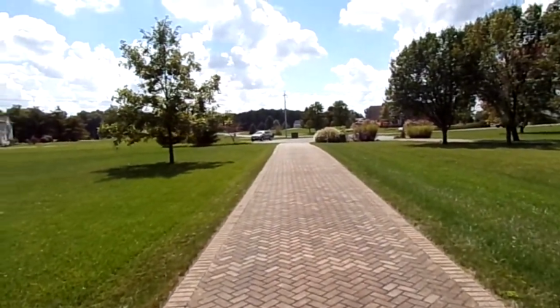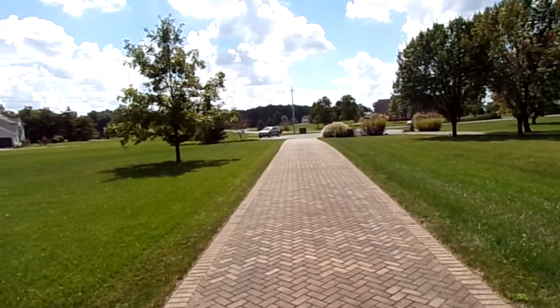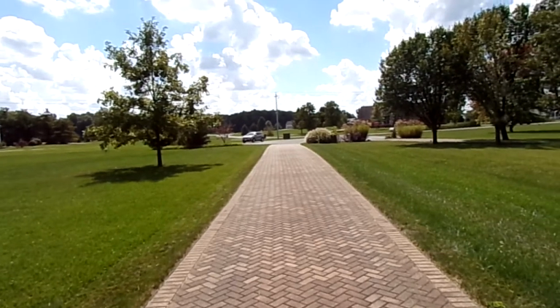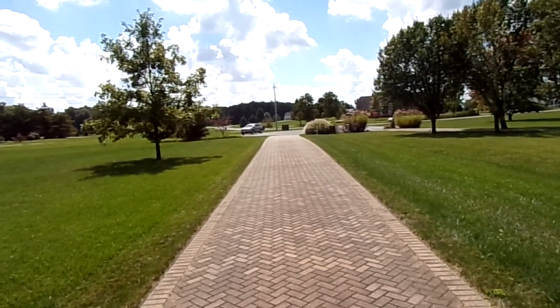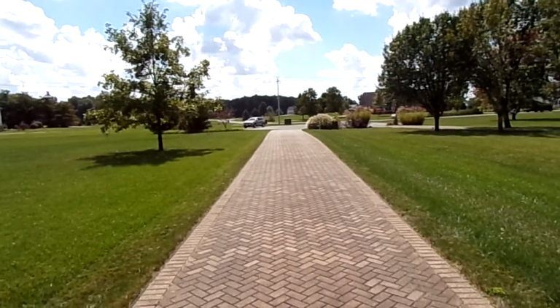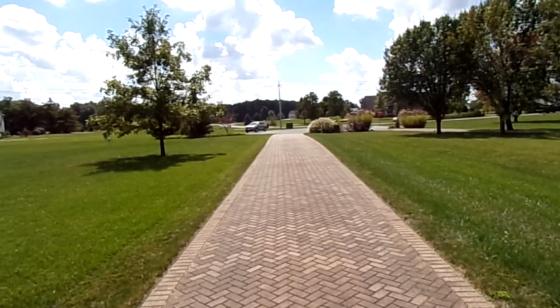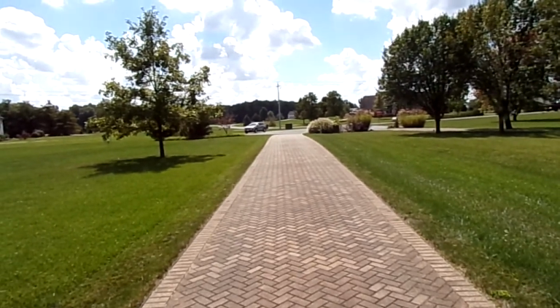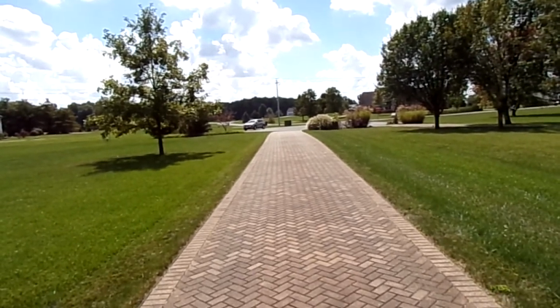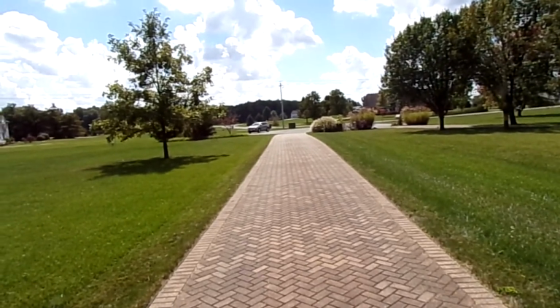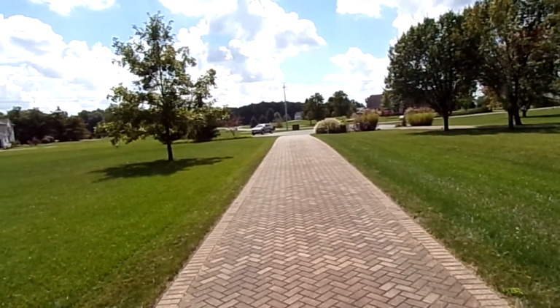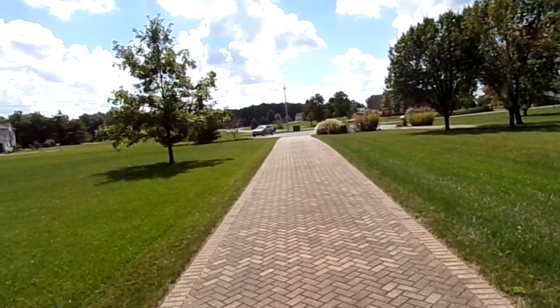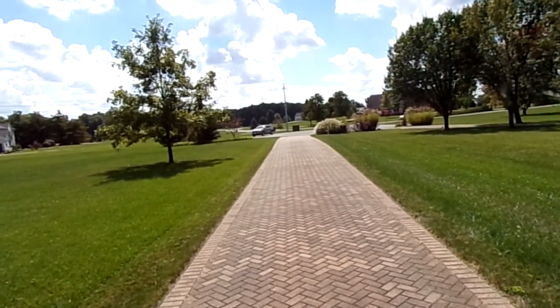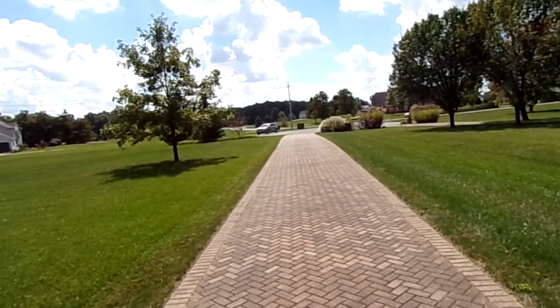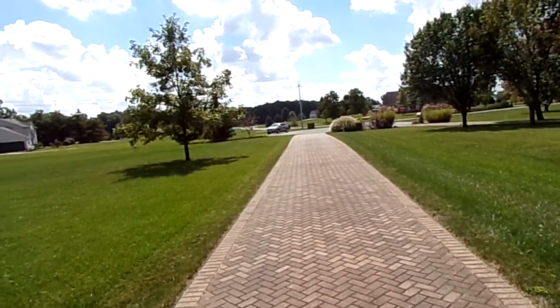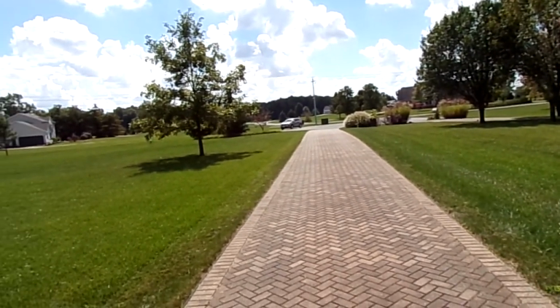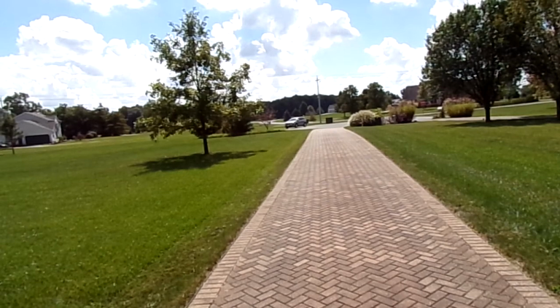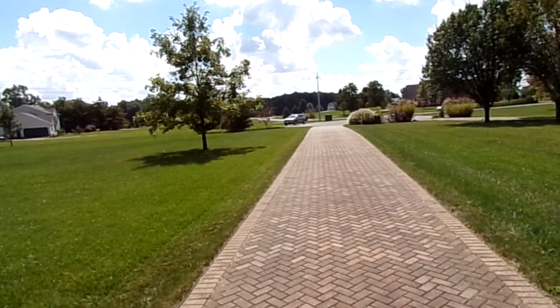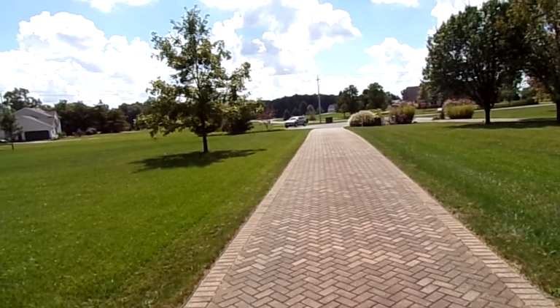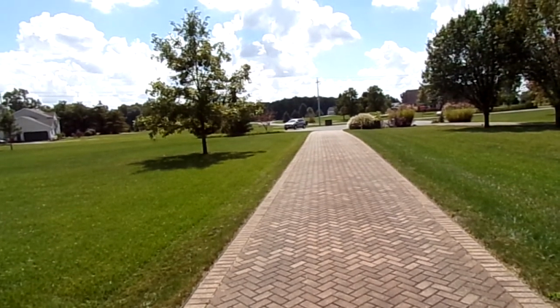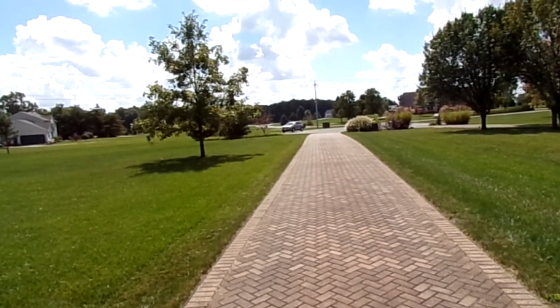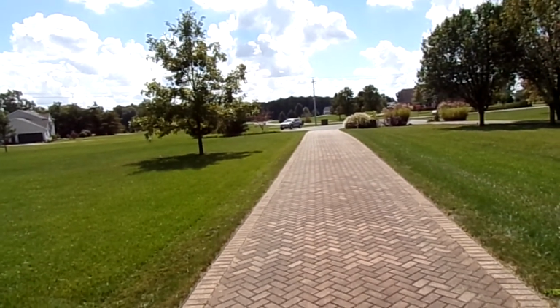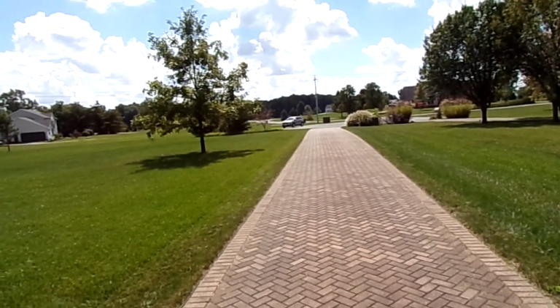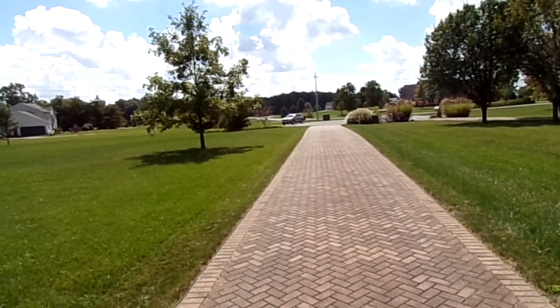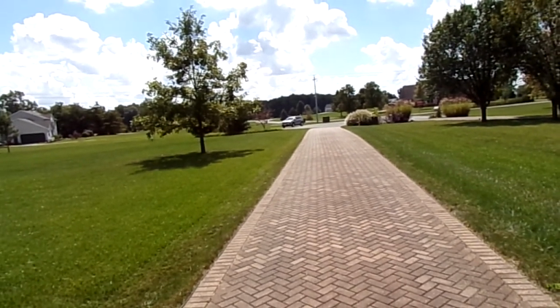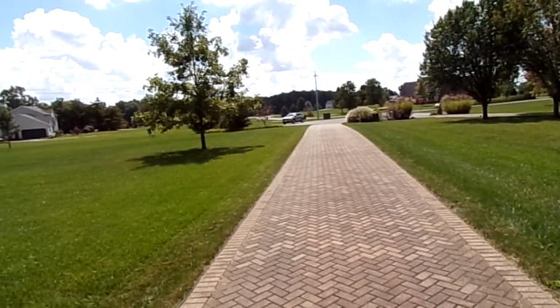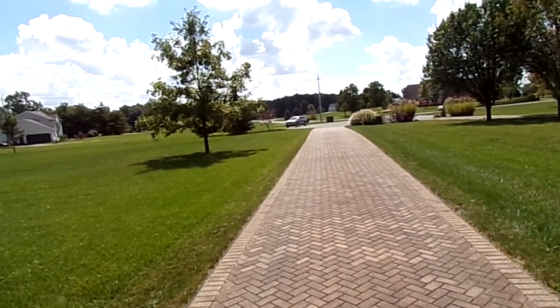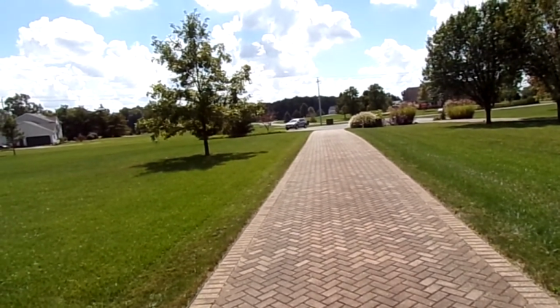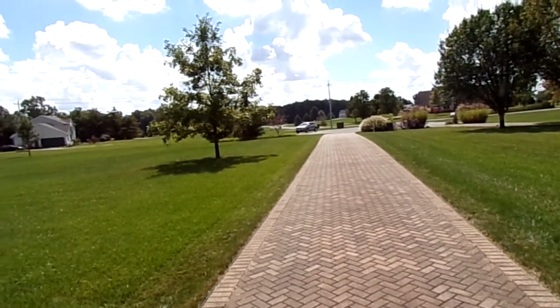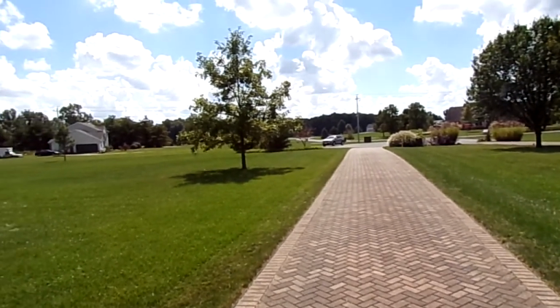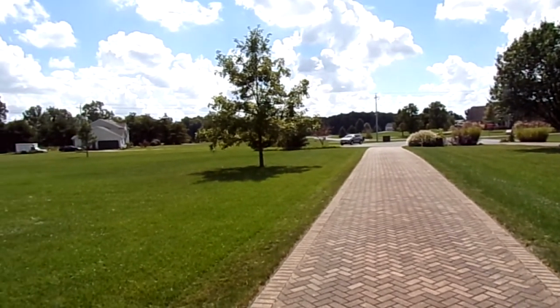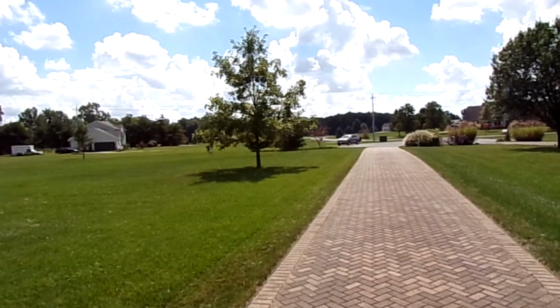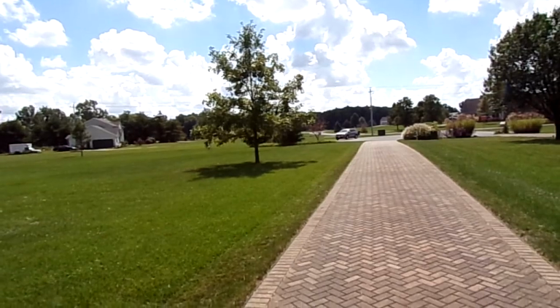Looking down this way, the mailbox side I trim all by hand, and then the other side I trim around the ditch, the culvert, and then I go around that big bed in the front once.